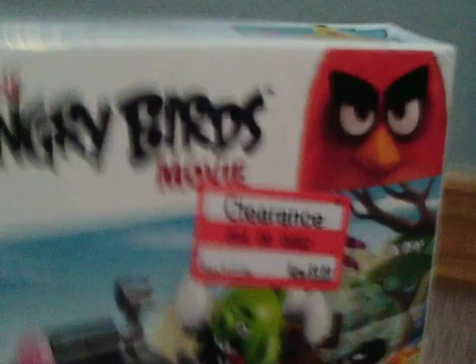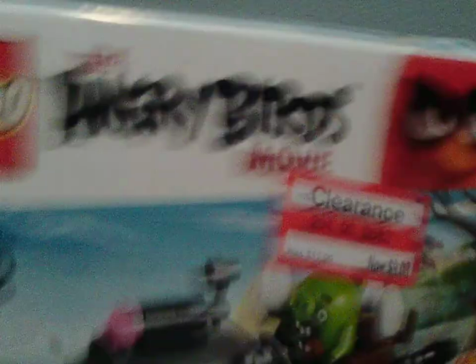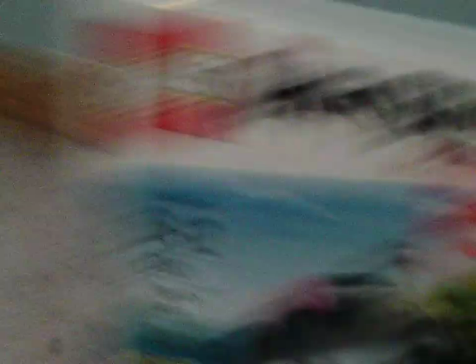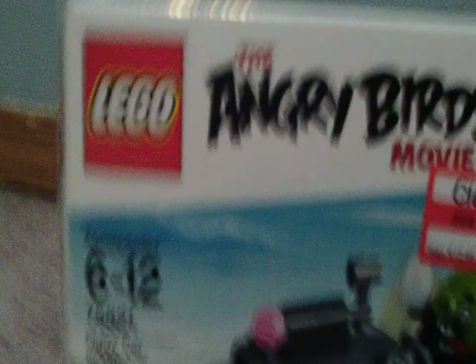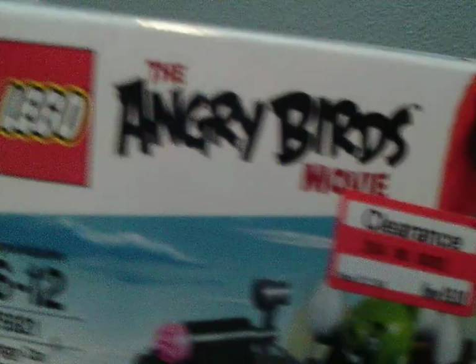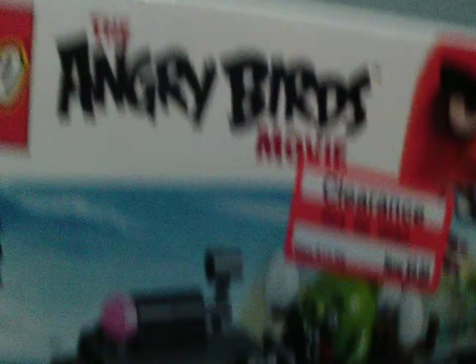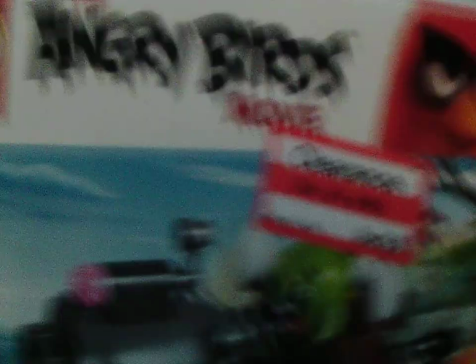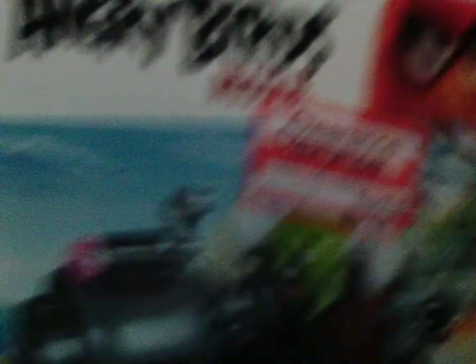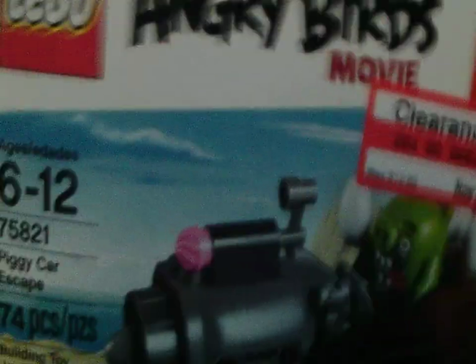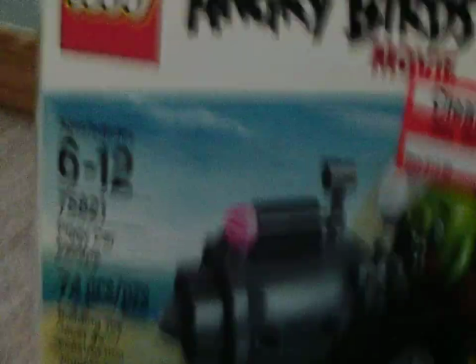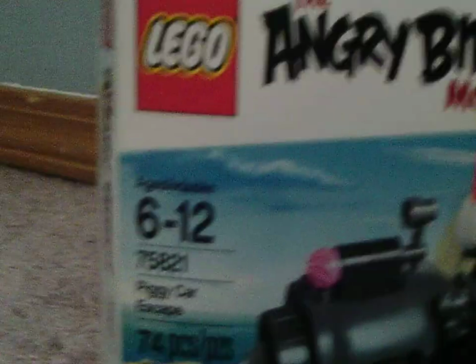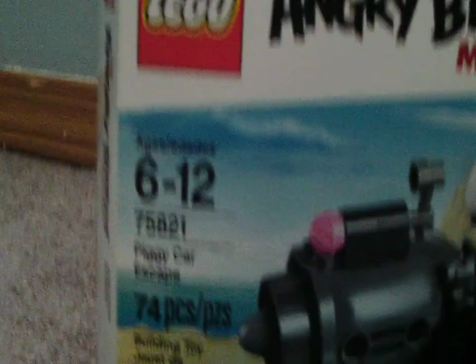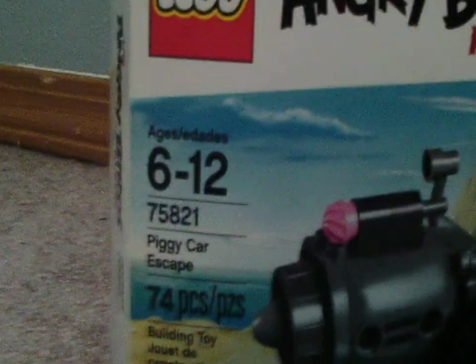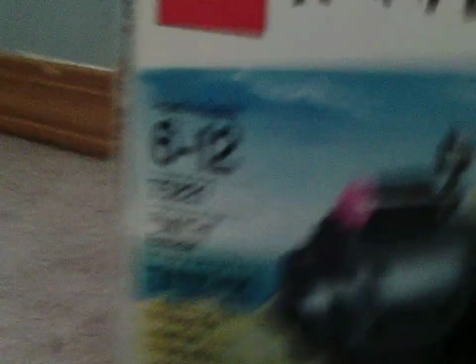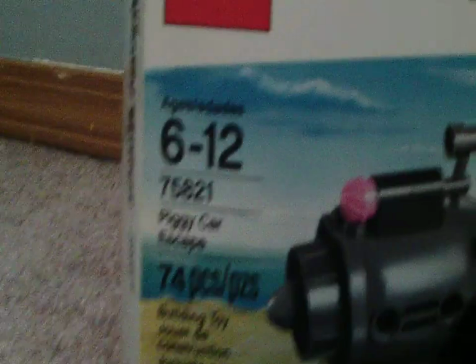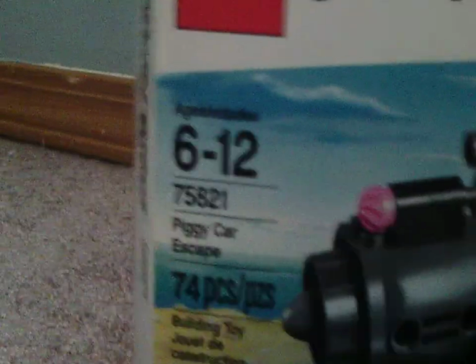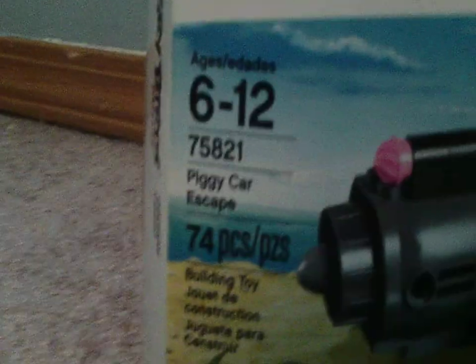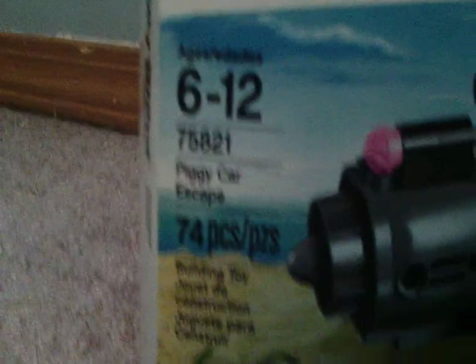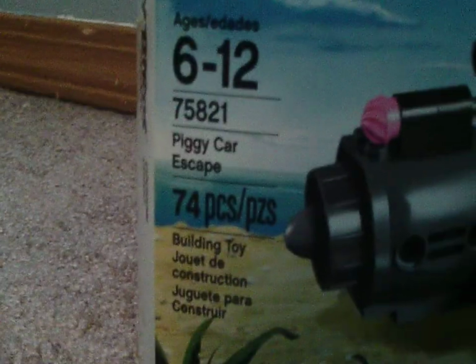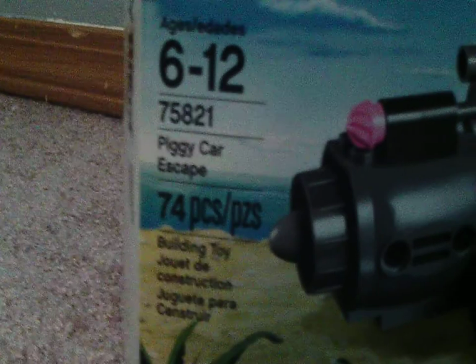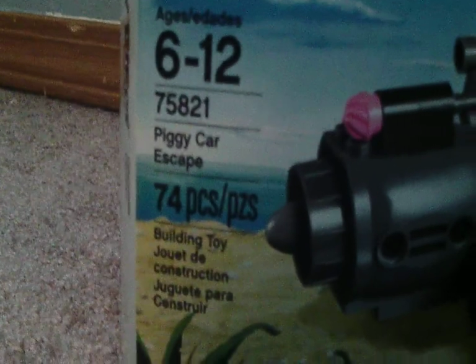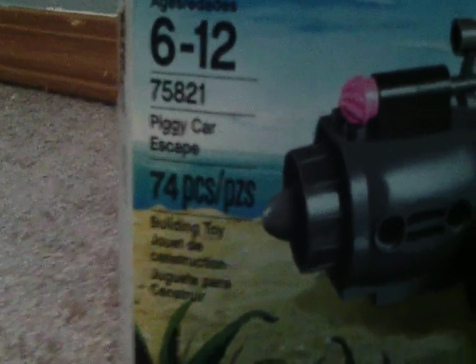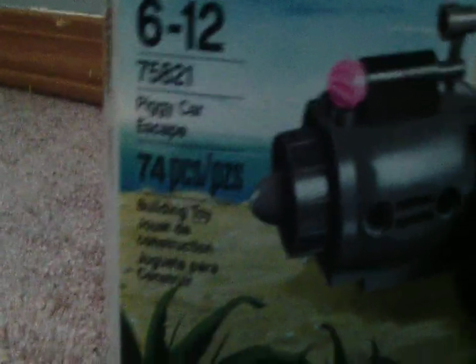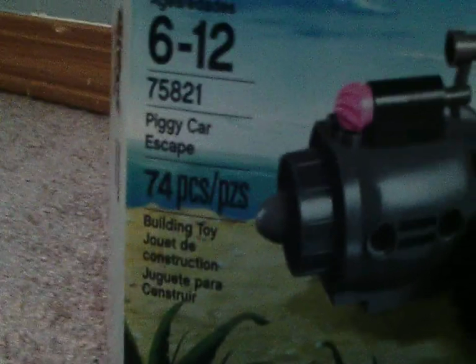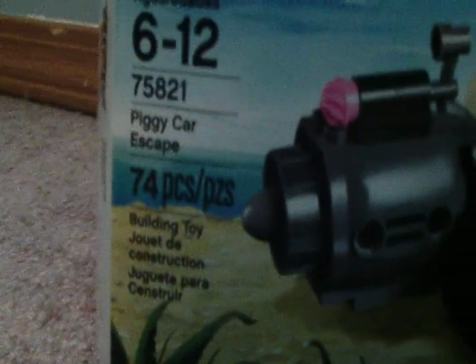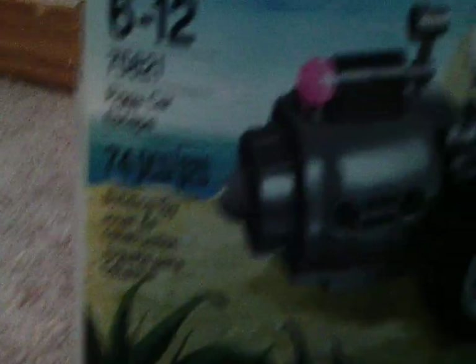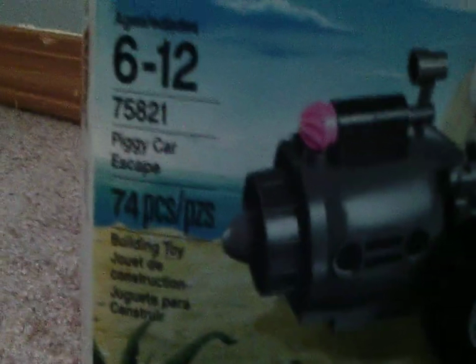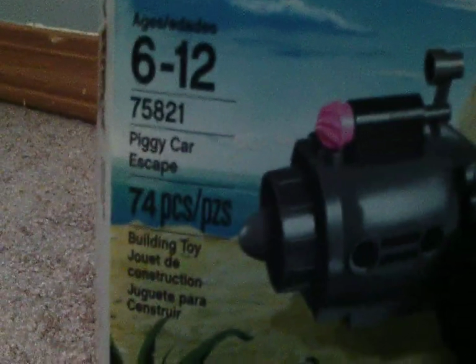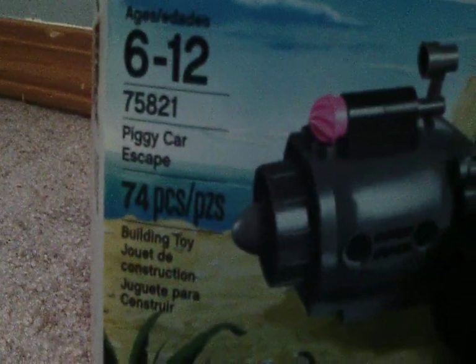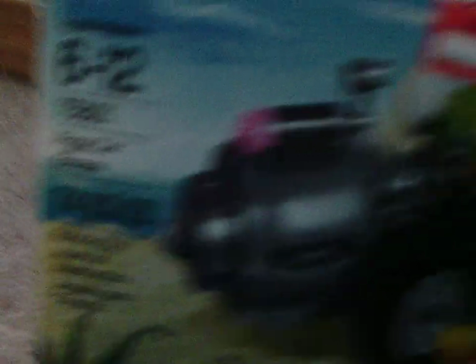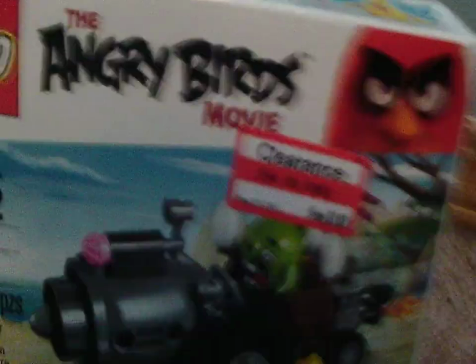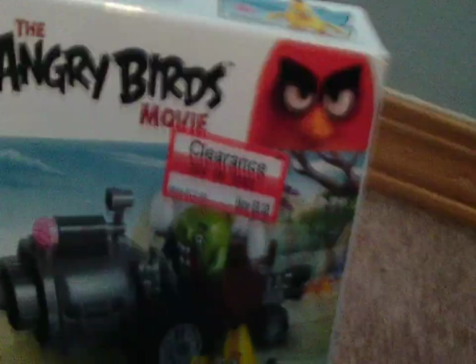So it's right here — the Angry Birds Movie set. Age 6 to 12. Set number 75821. Piggy Car Escape. And it has 74 pieces. Awesome sauce.